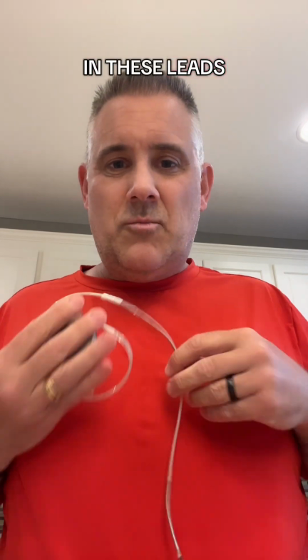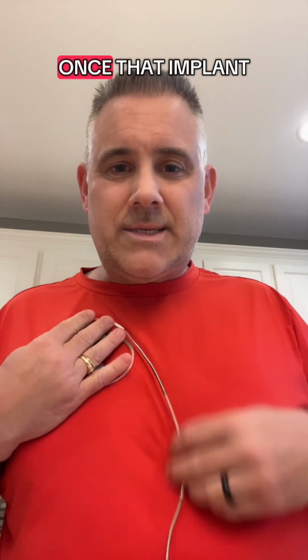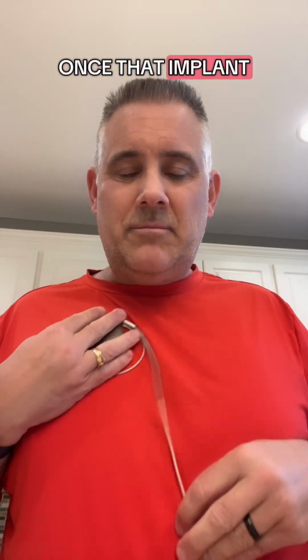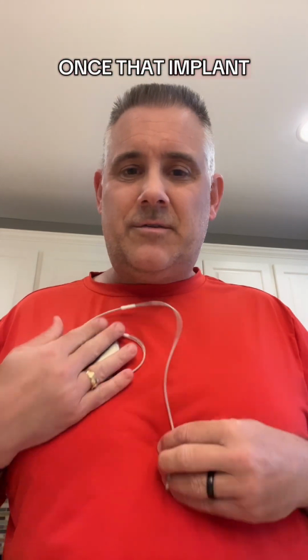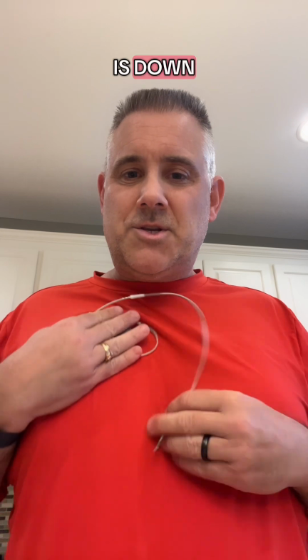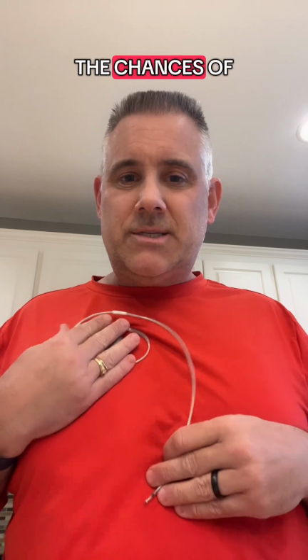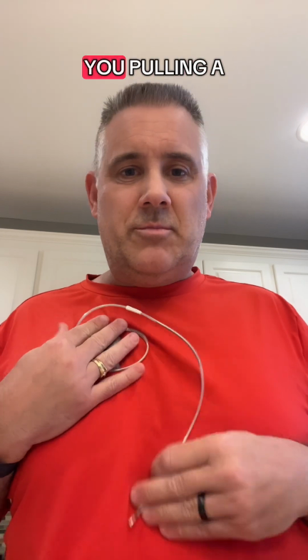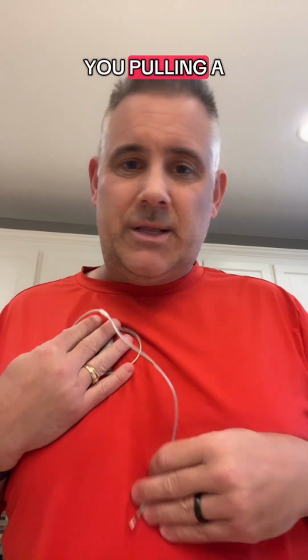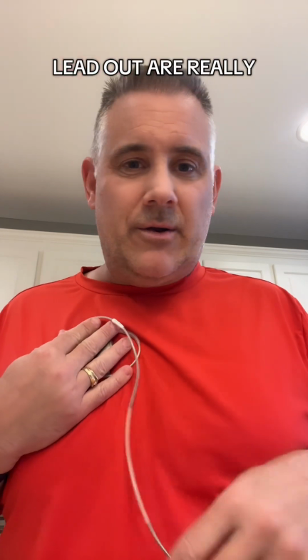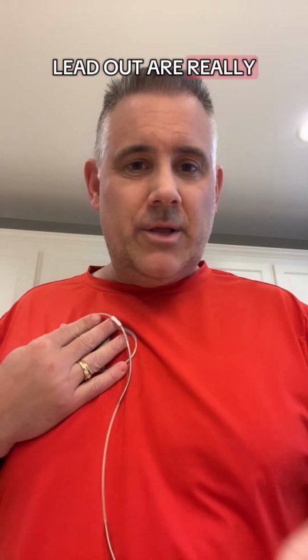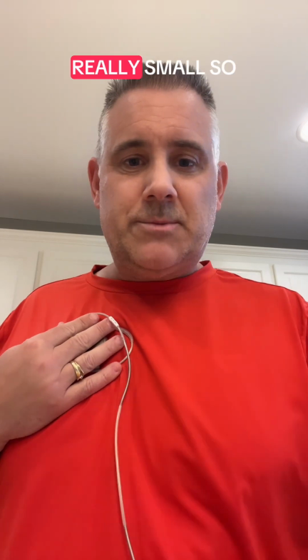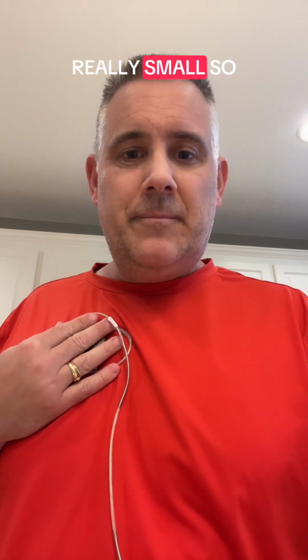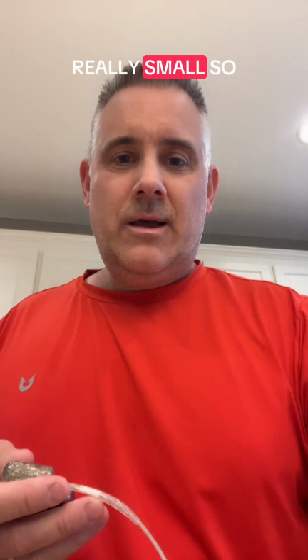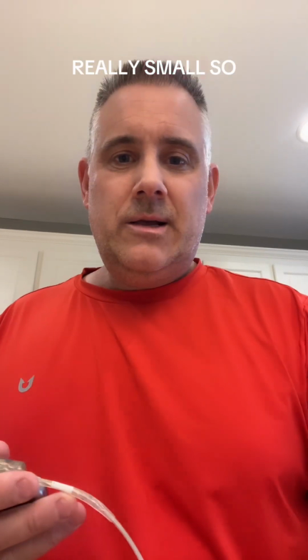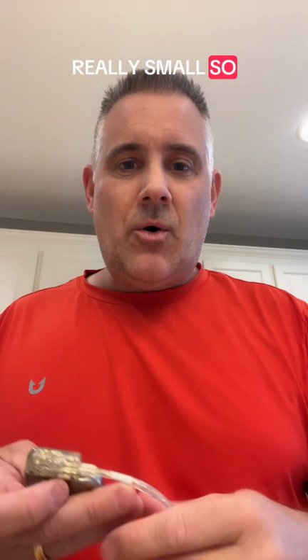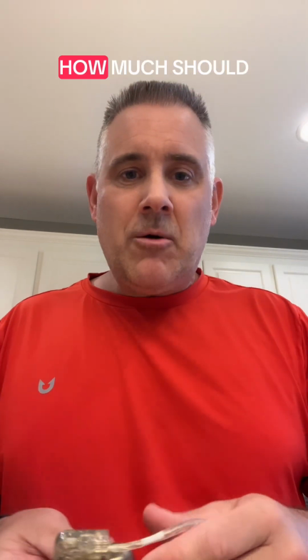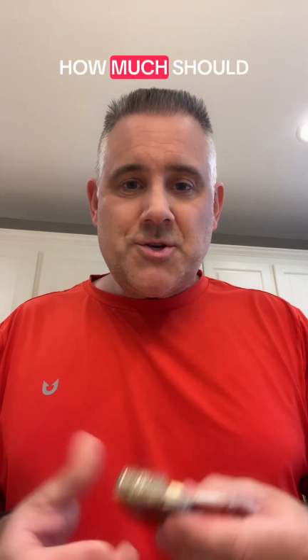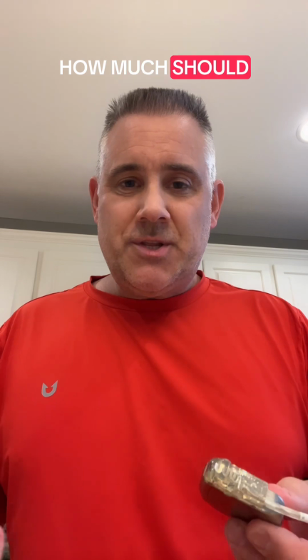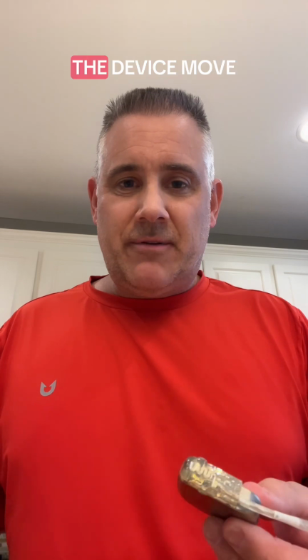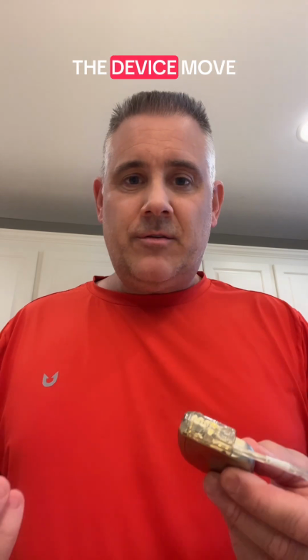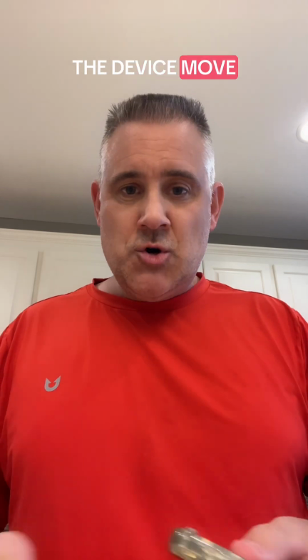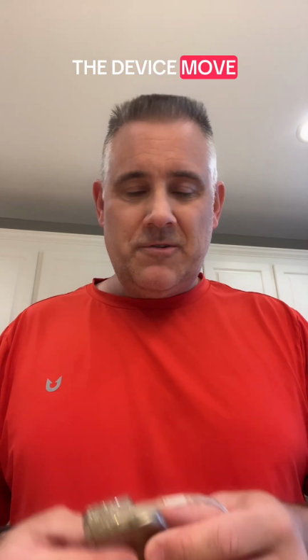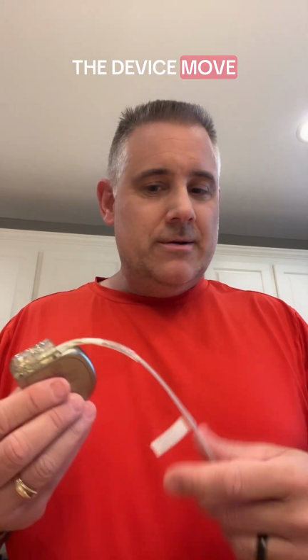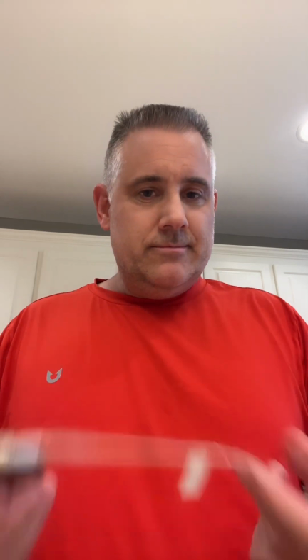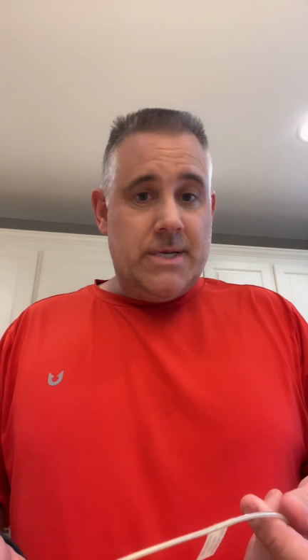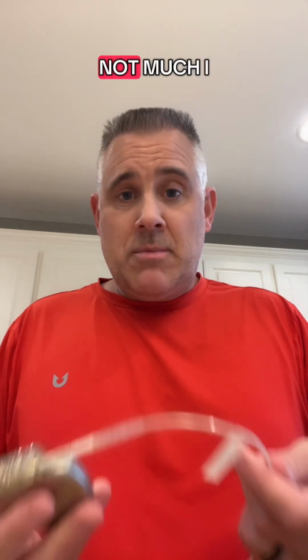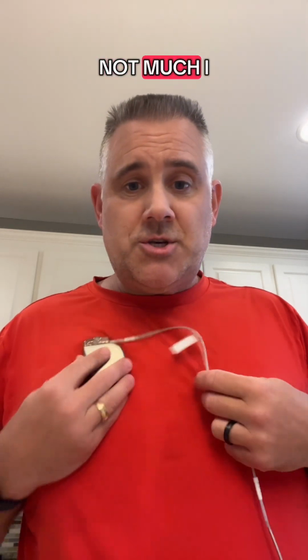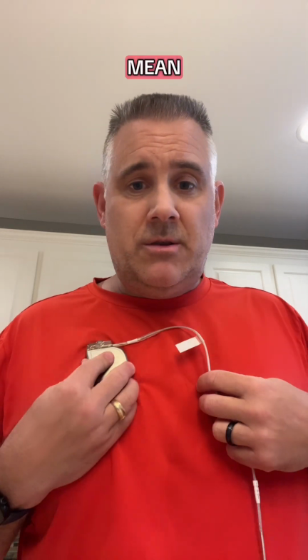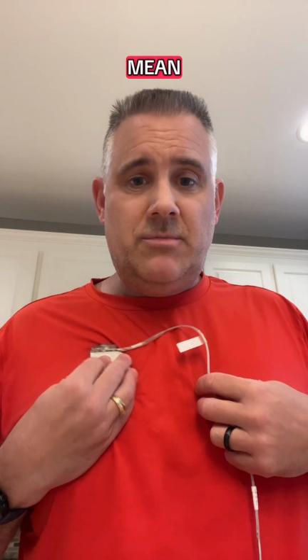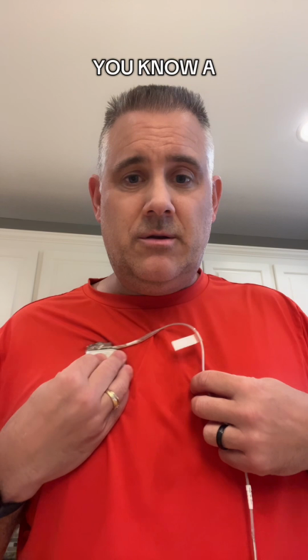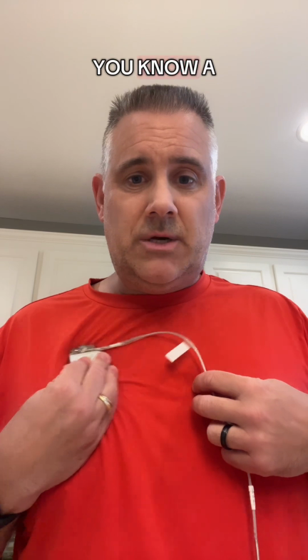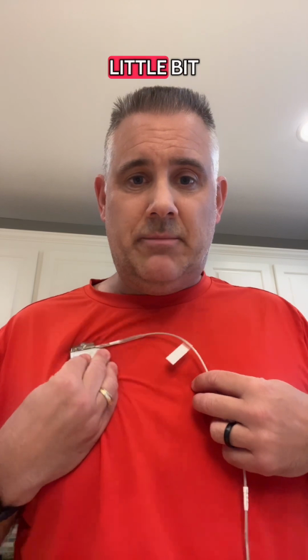Once that implant is done, the chances of you pulling a lead out are really, really small. So how much should the device move? Not much — just a little bit.